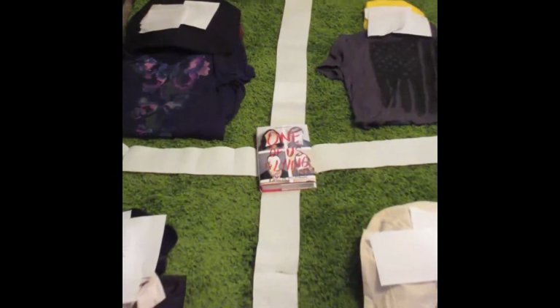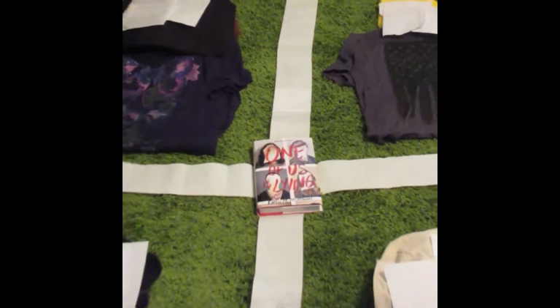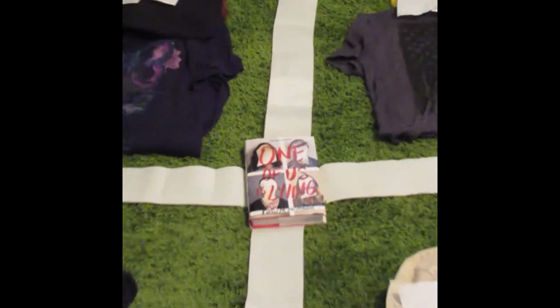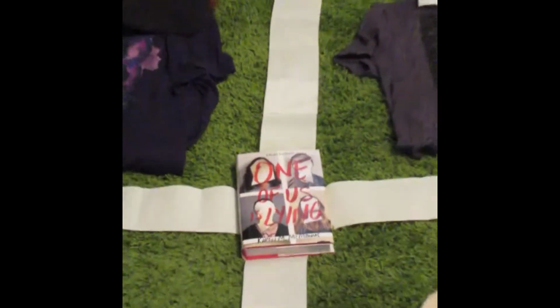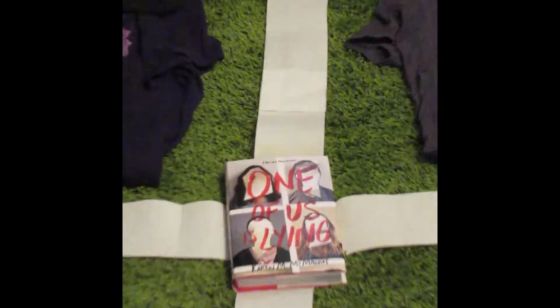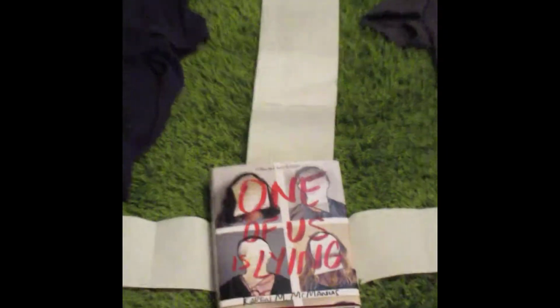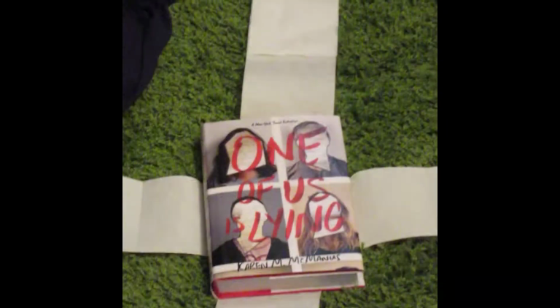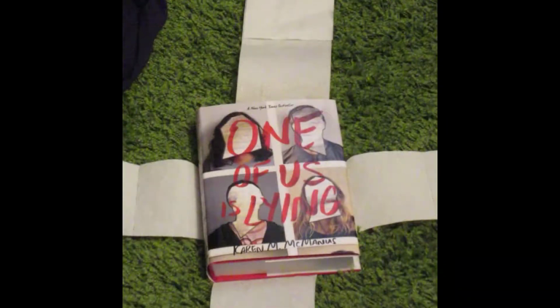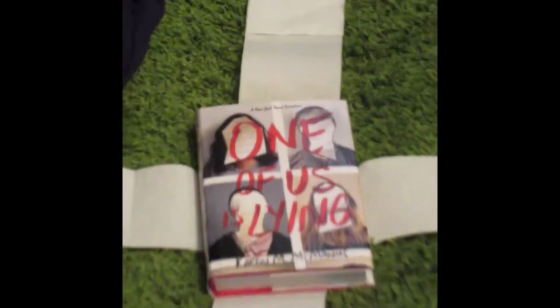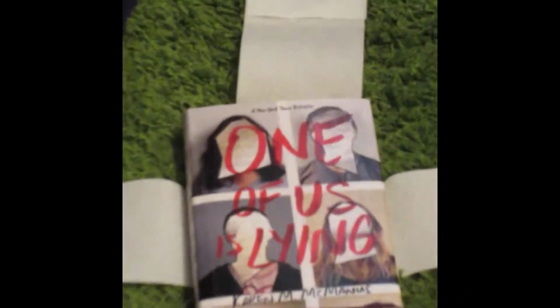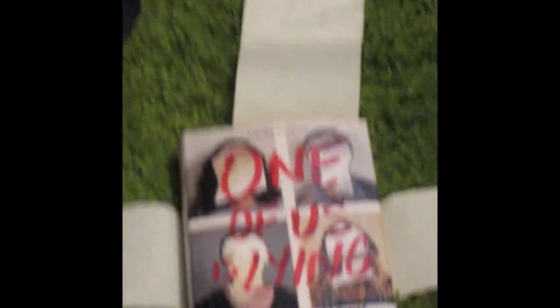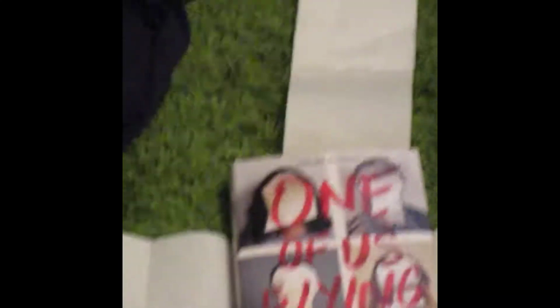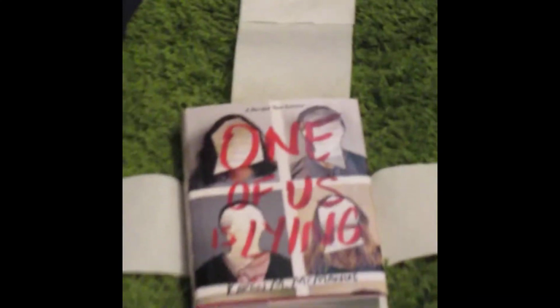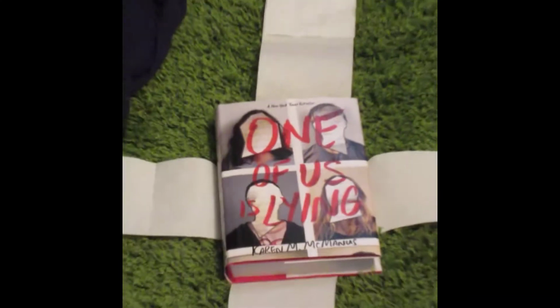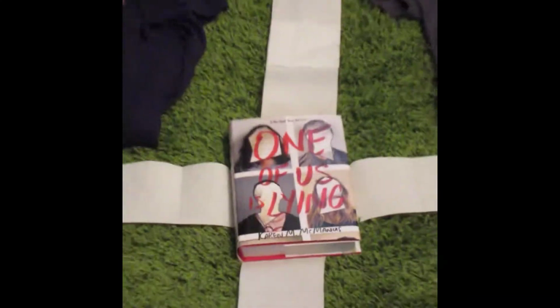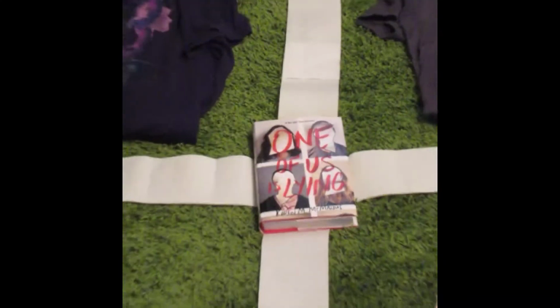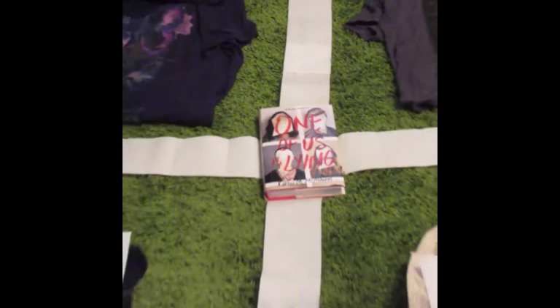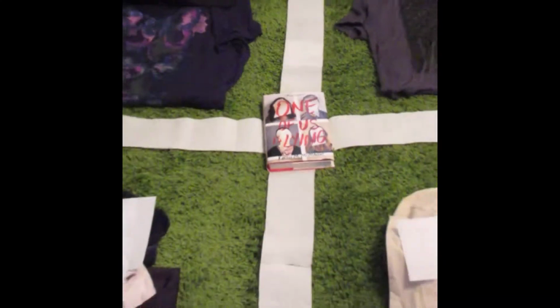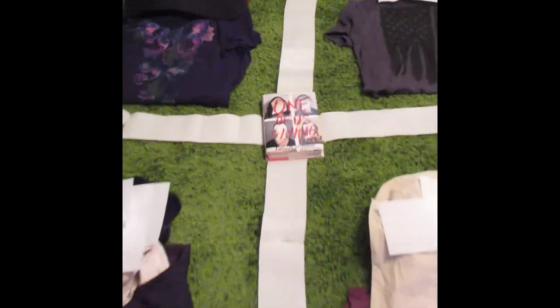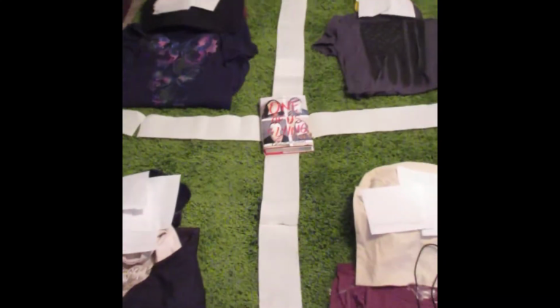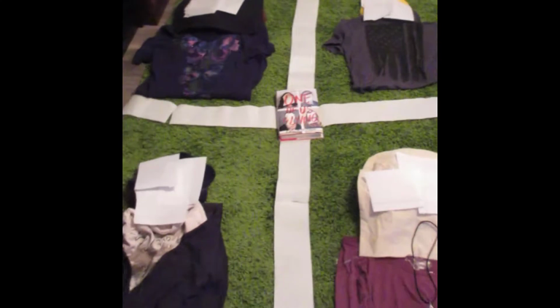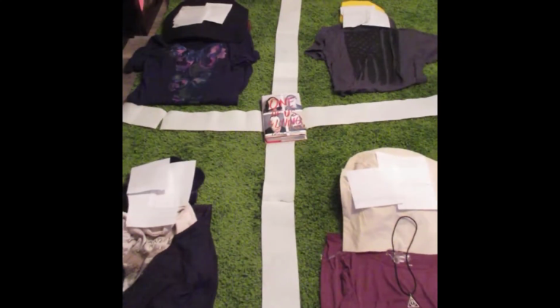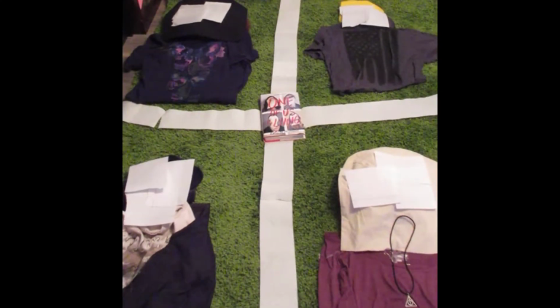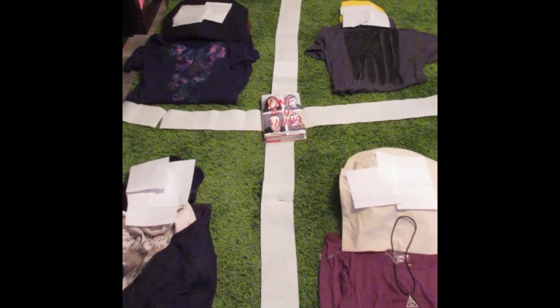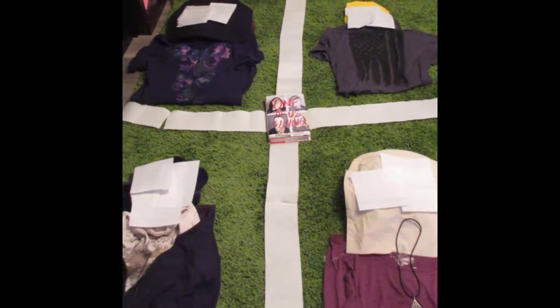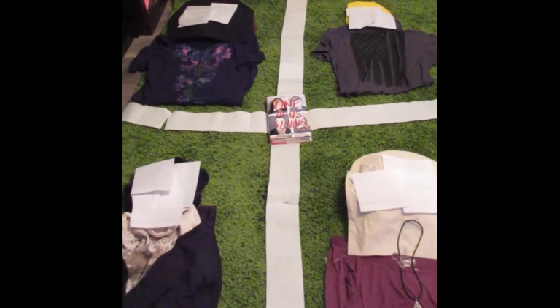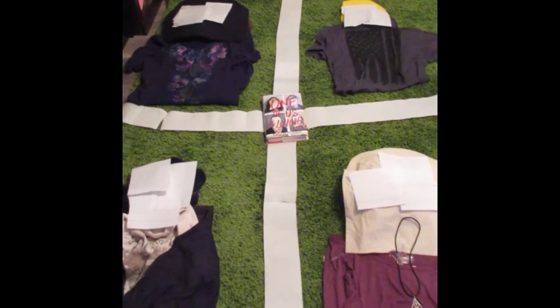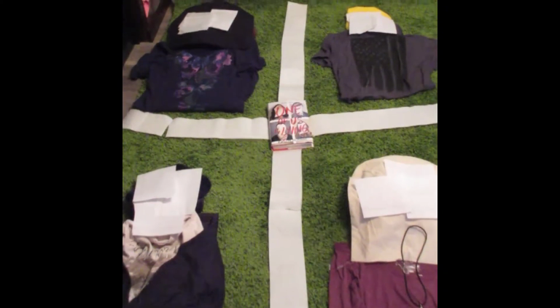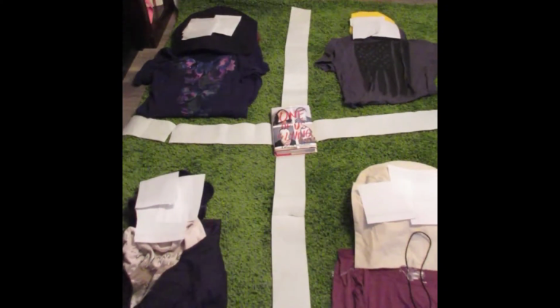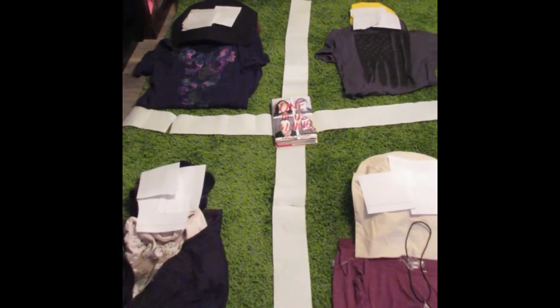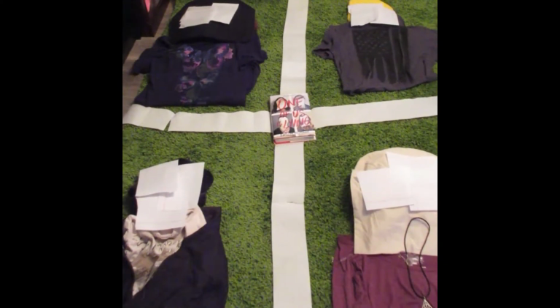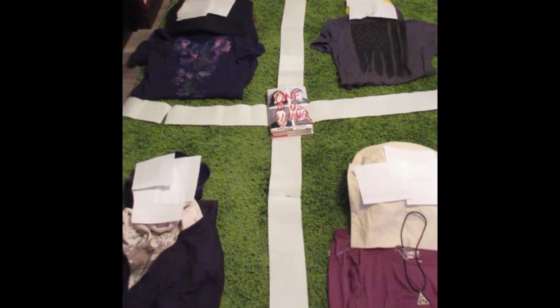It is One of Us is Lying by Karen McManus. I think I did okay. I mean, I did what I could. If I had friends that lived around here I definitely would have made them lie down on the floor, but I don't and they're not household items yet.